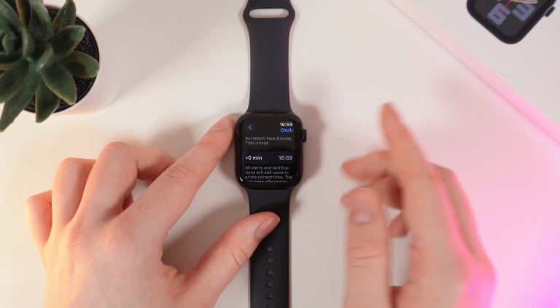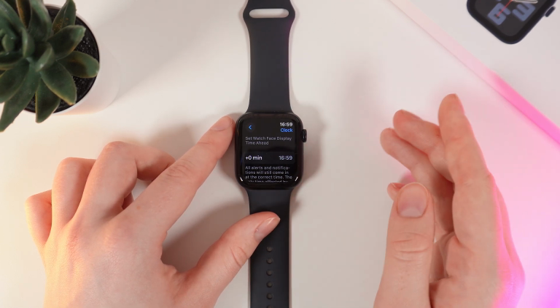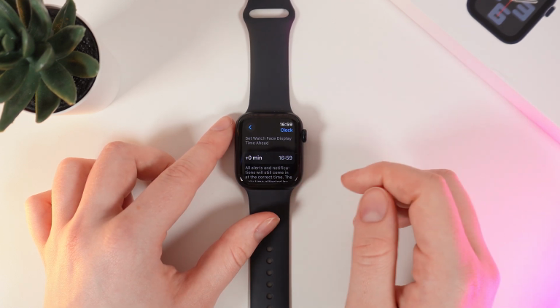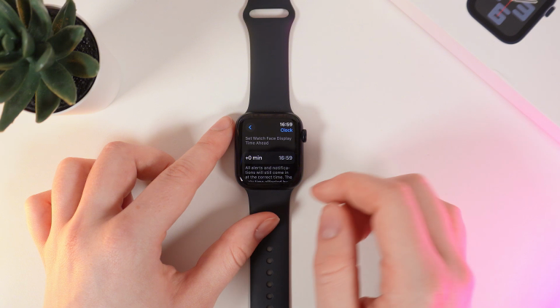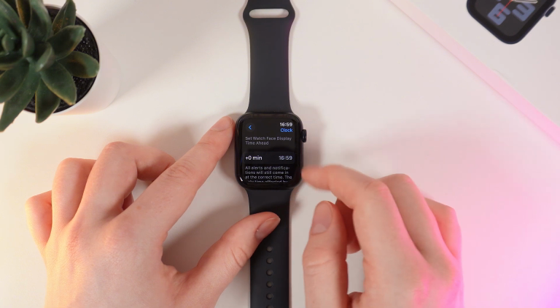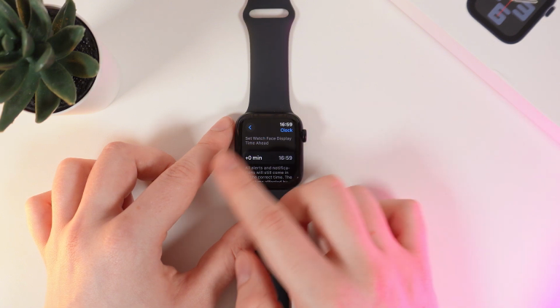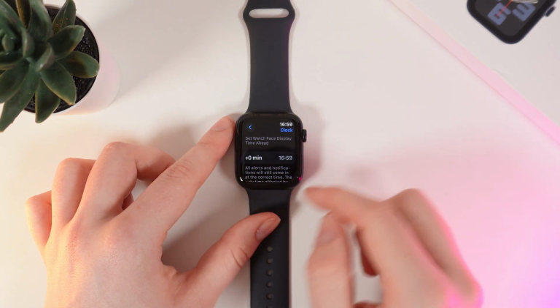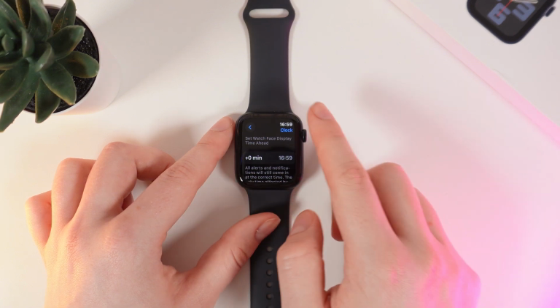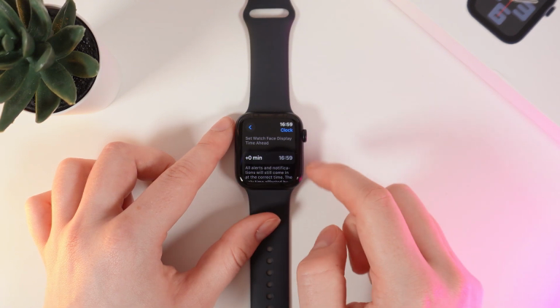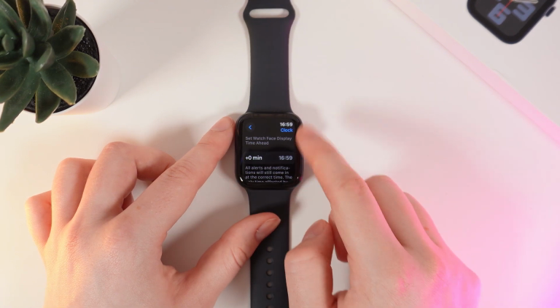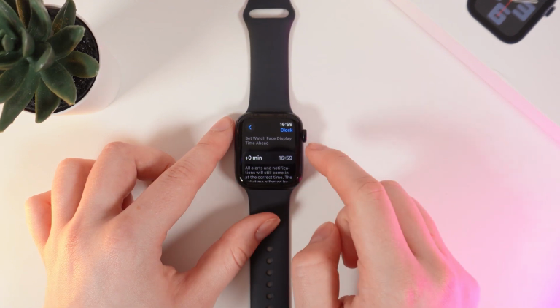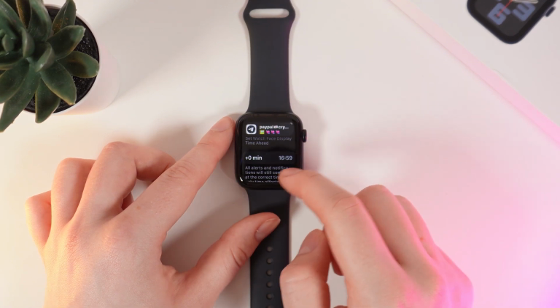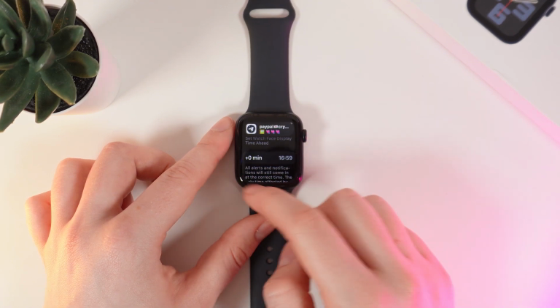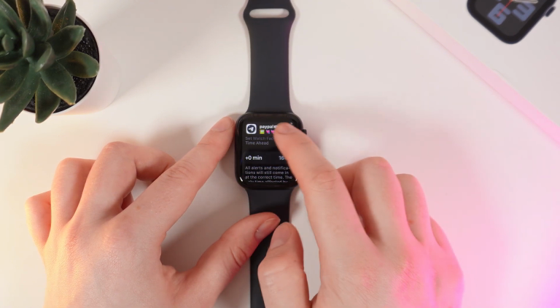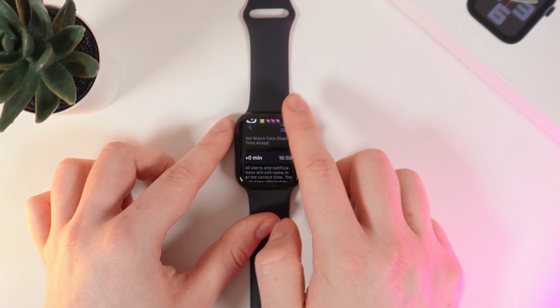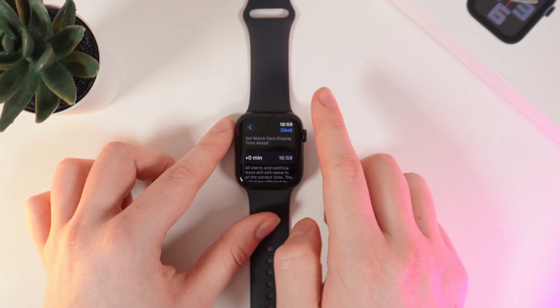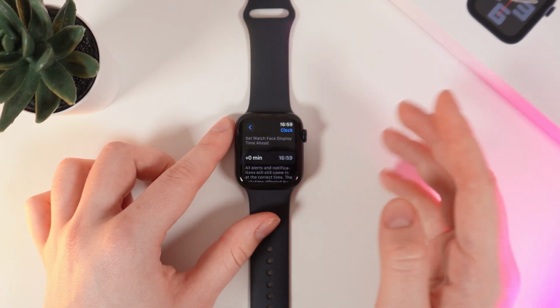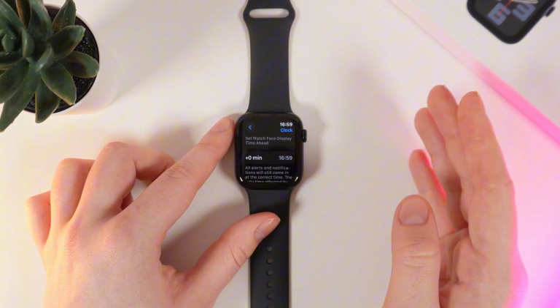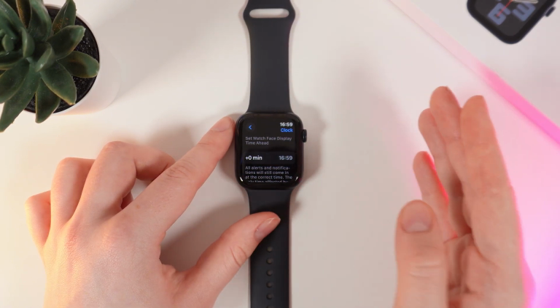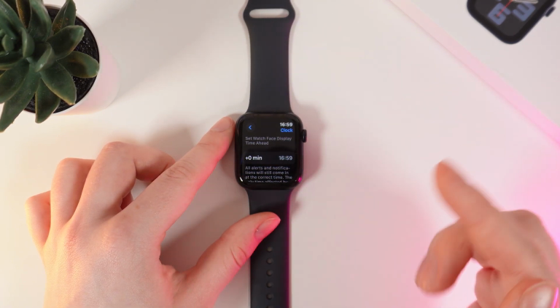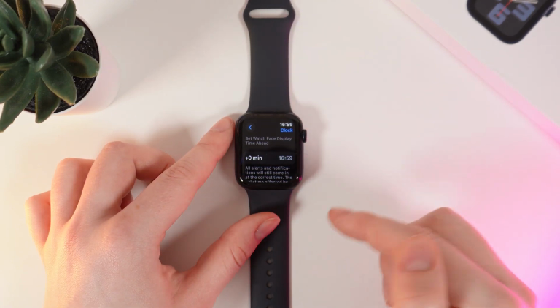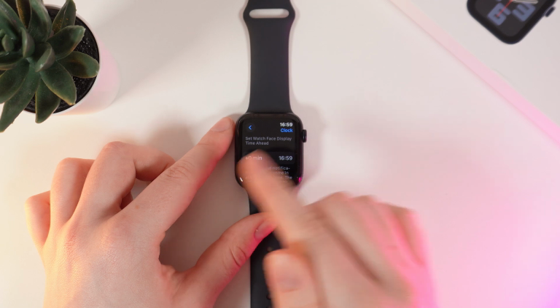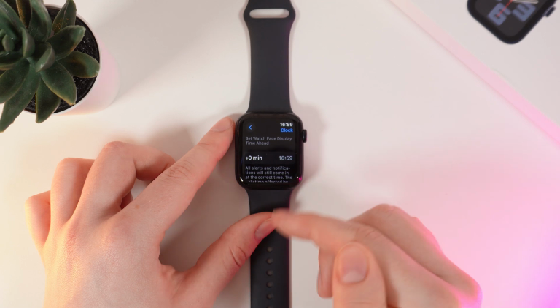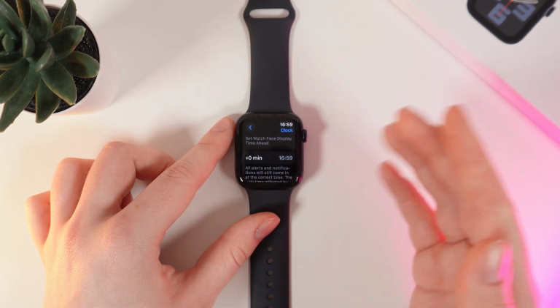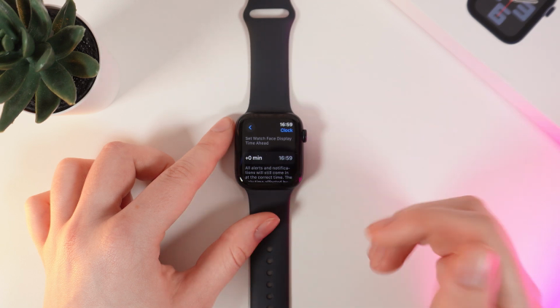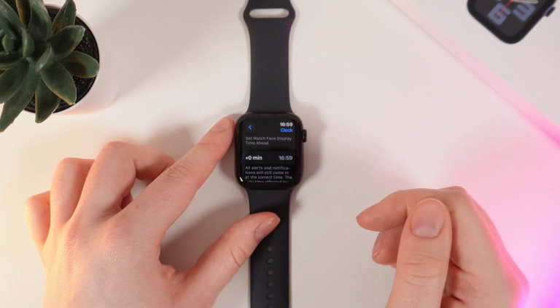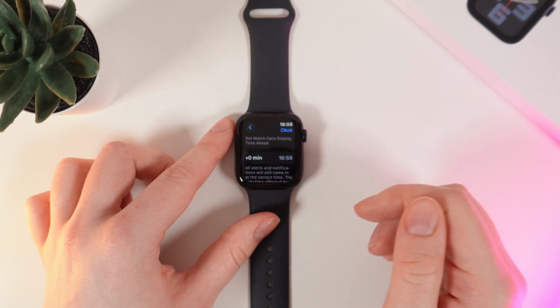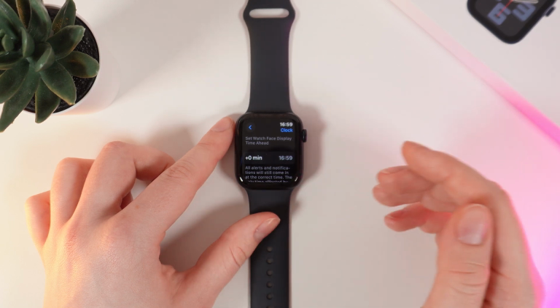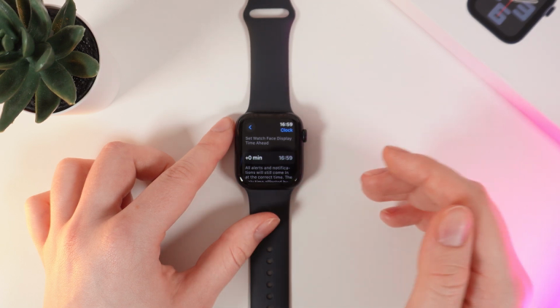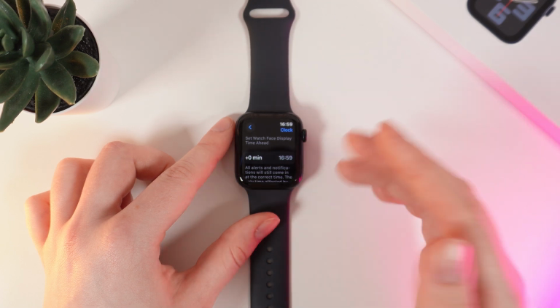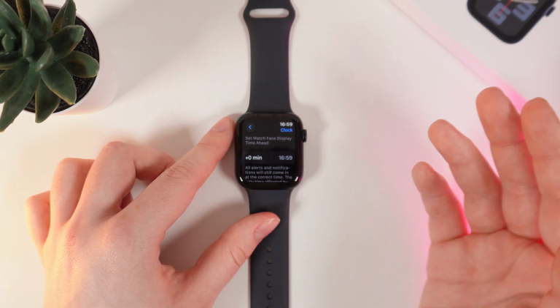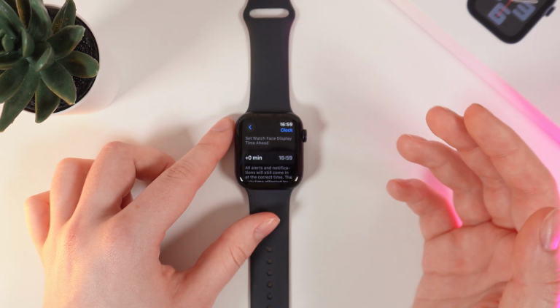Here it is. On this tab you can see the current time and plus zero minutes, which means we can see on our watch the current time. But we can also add extra time.